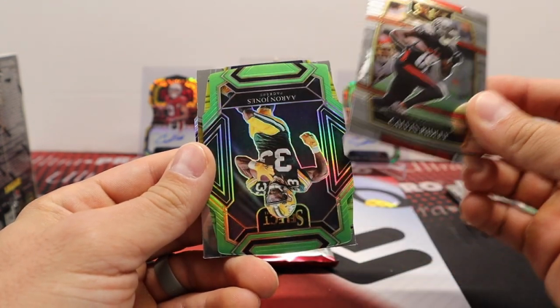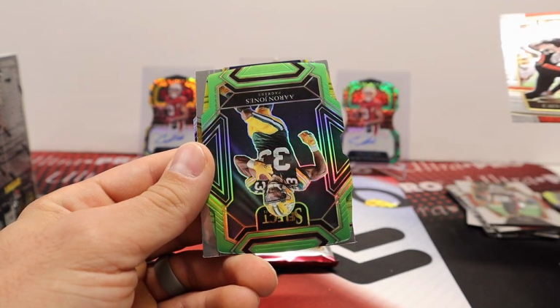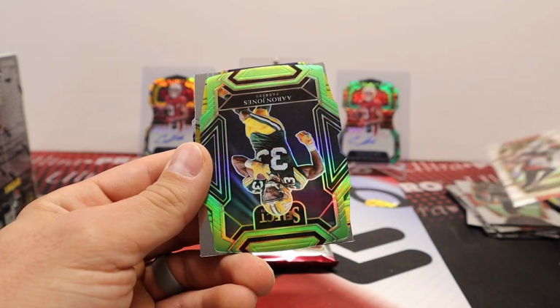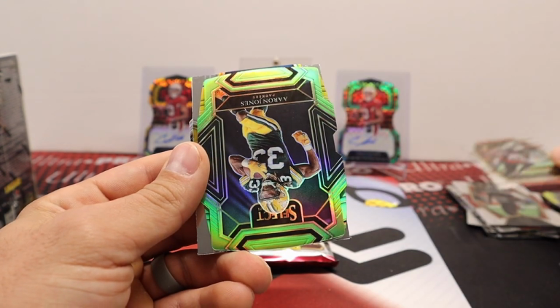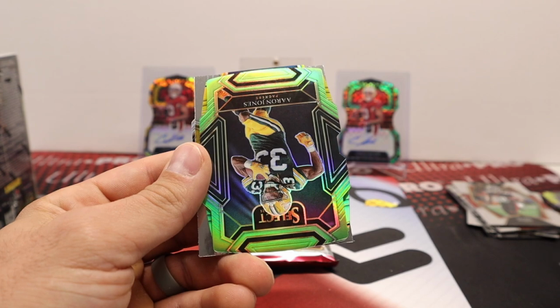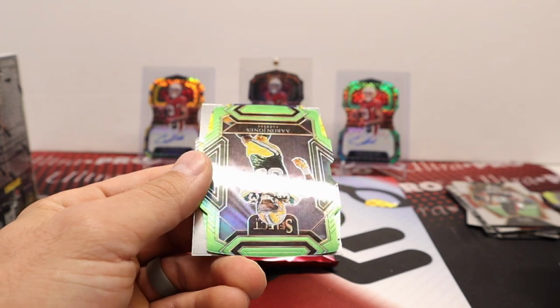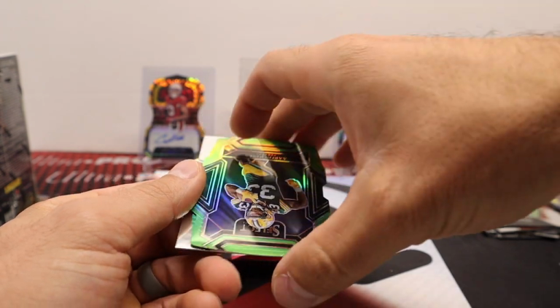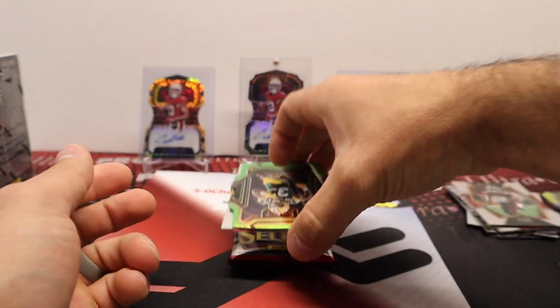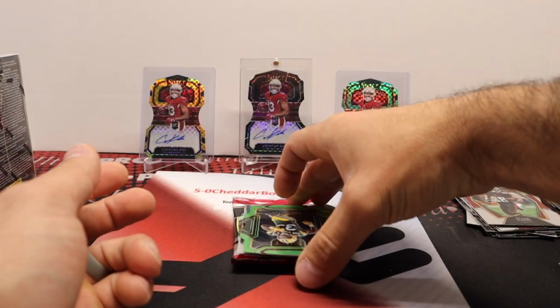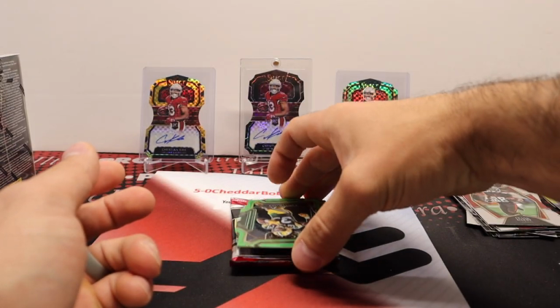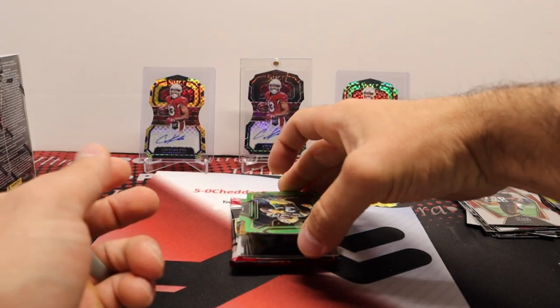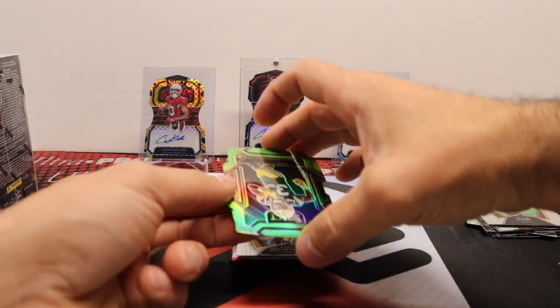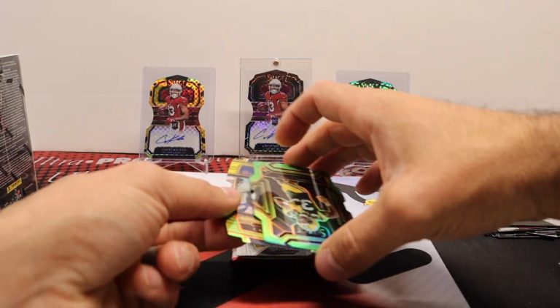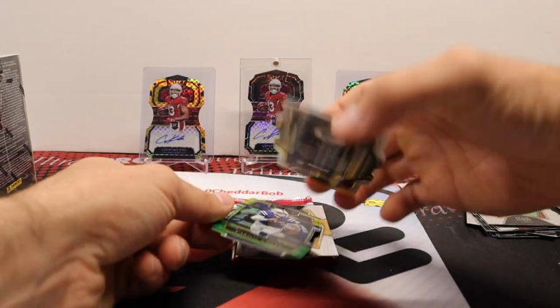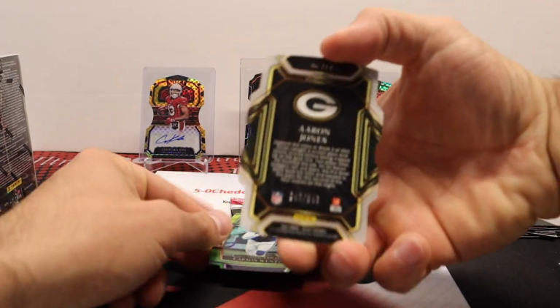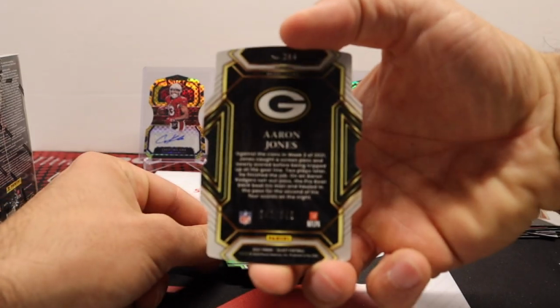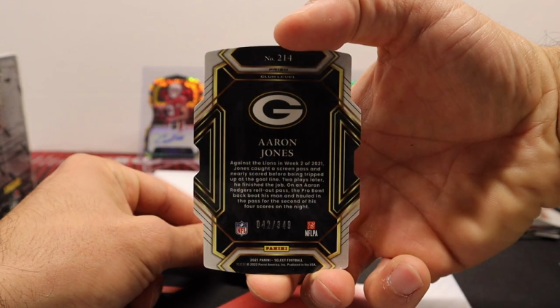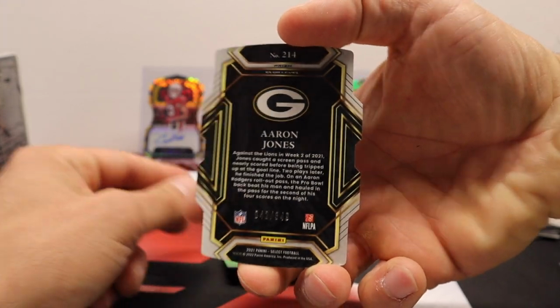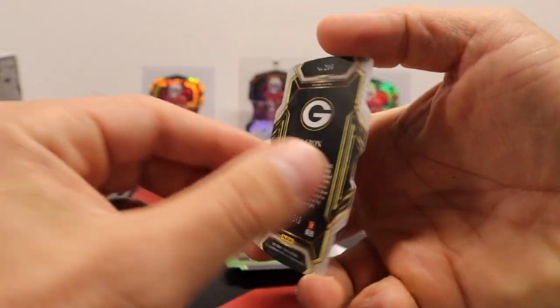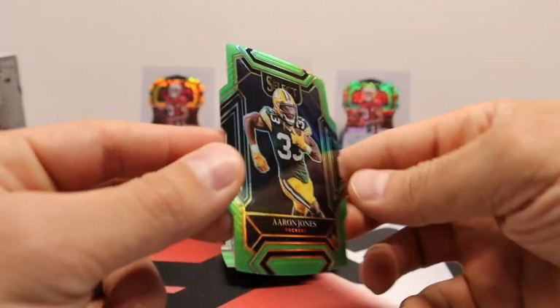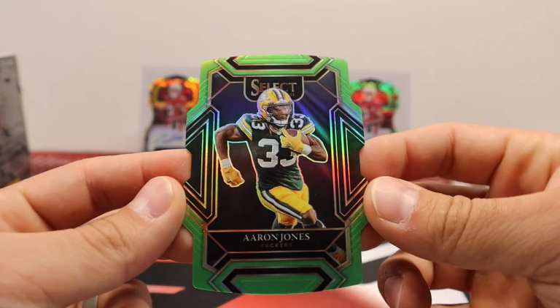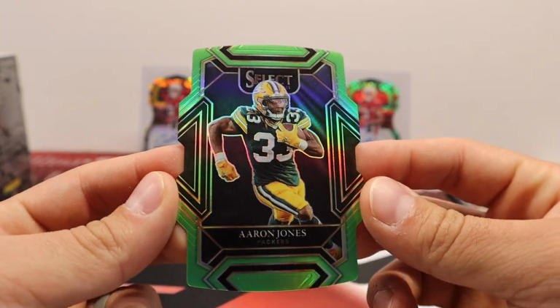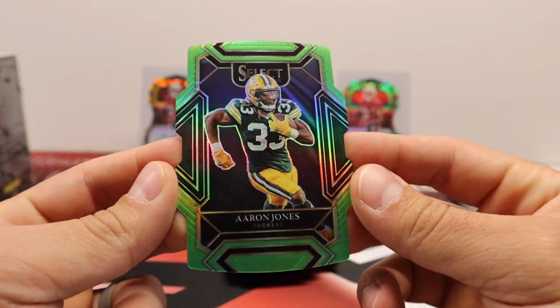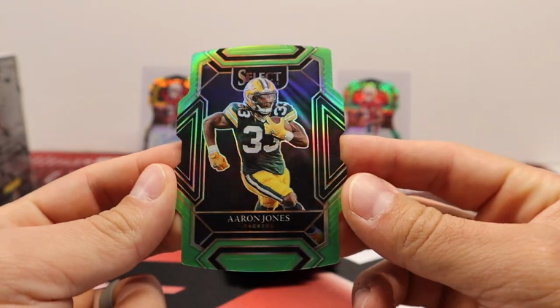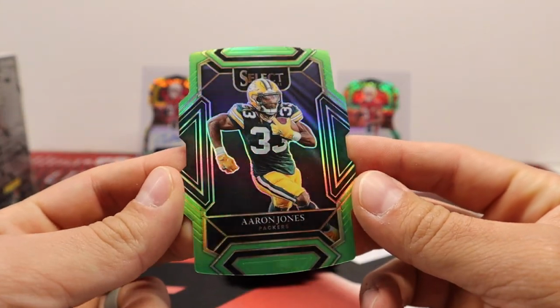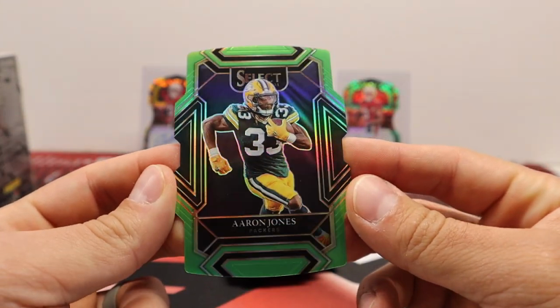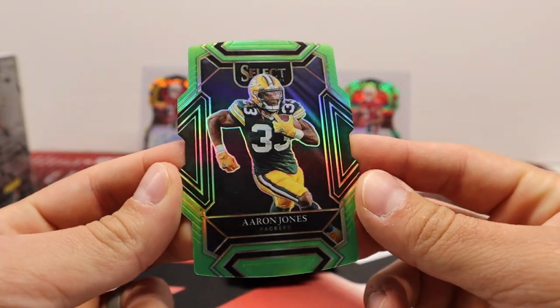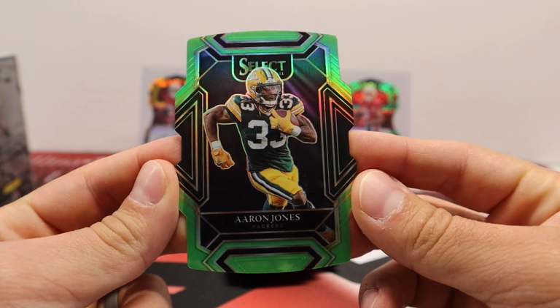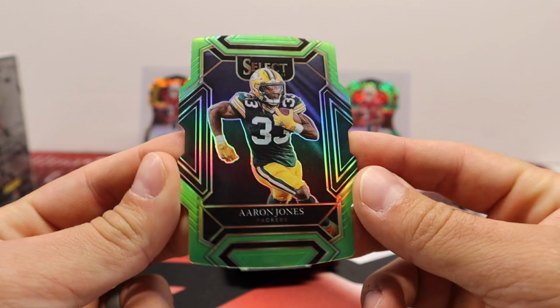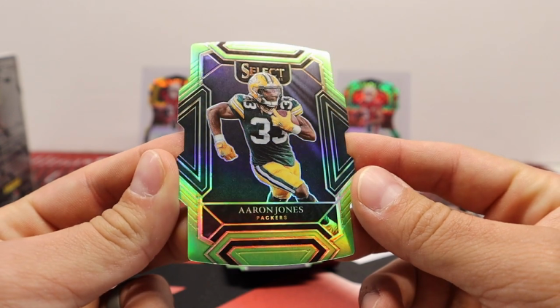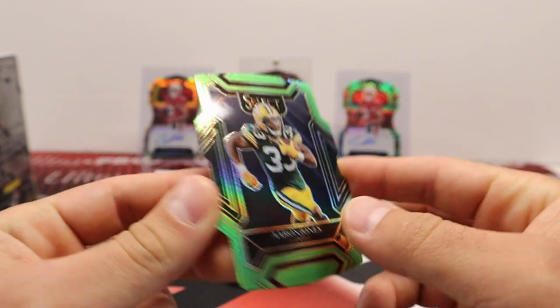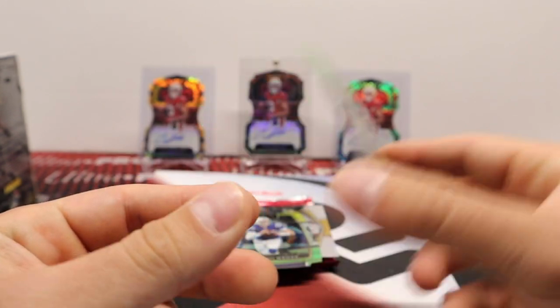Aaron Jones - and that should be numbered. Yeah, 42 out of 349 - Aaron Jones little green die cut. Hey, cool - got a numbered card.